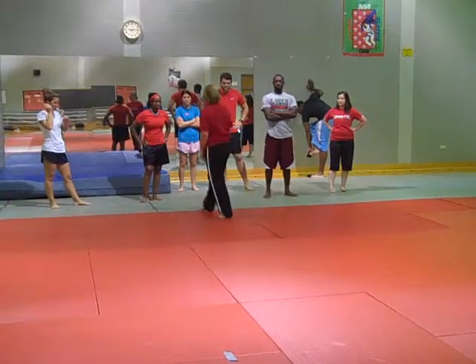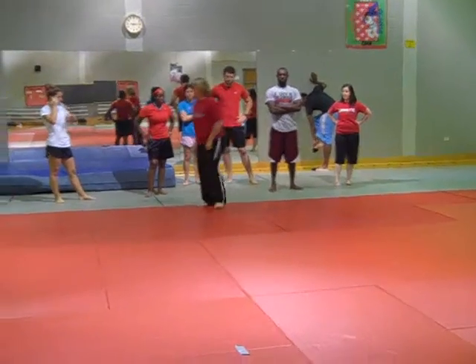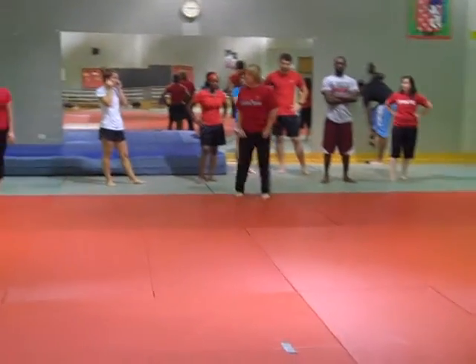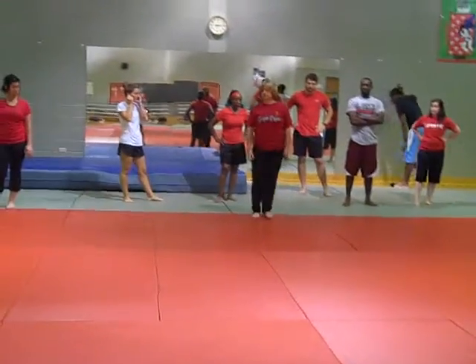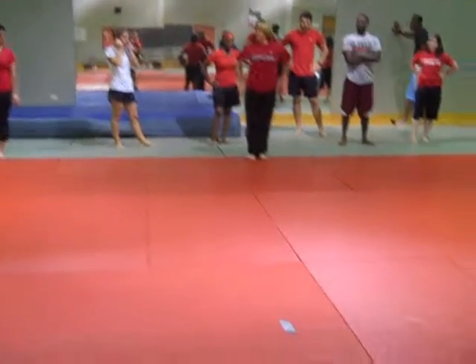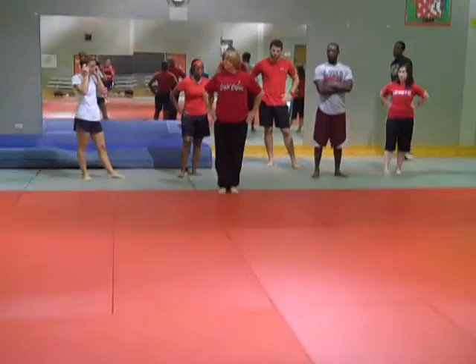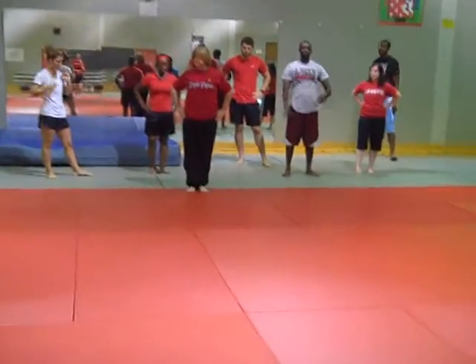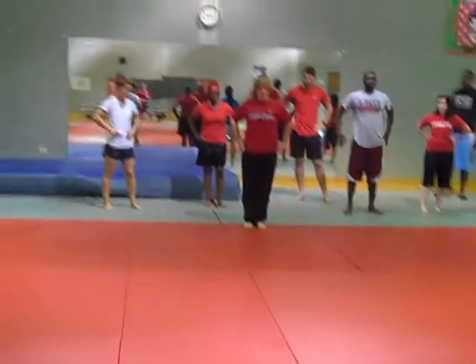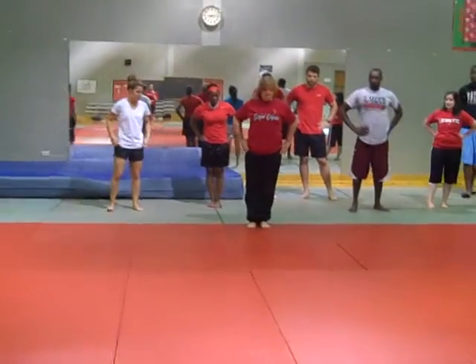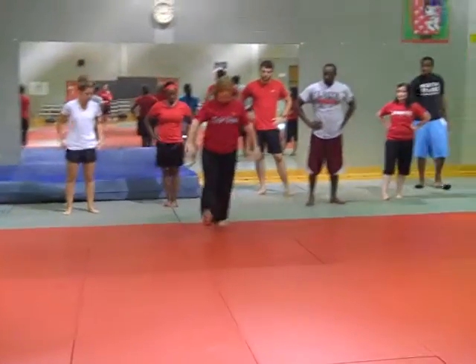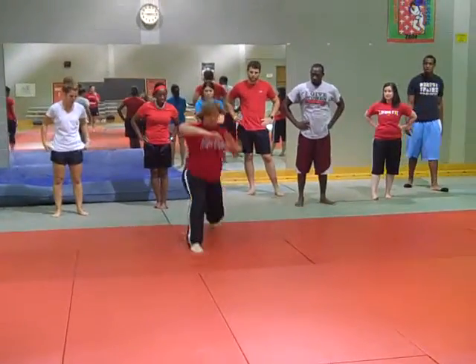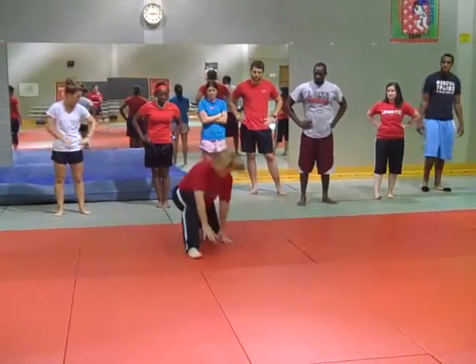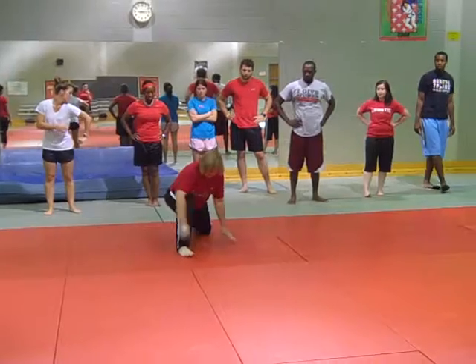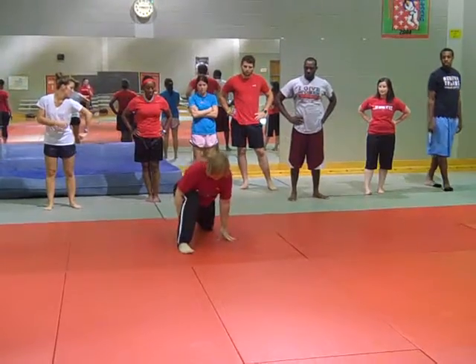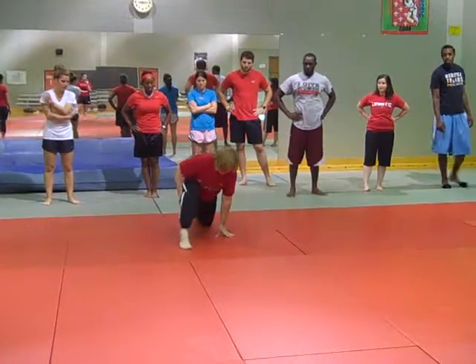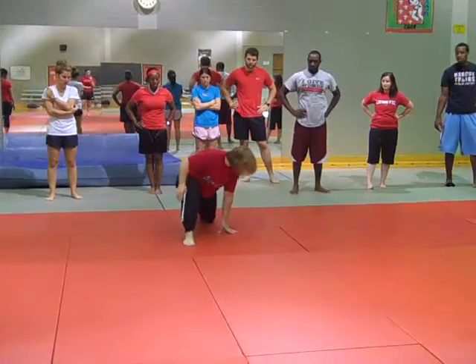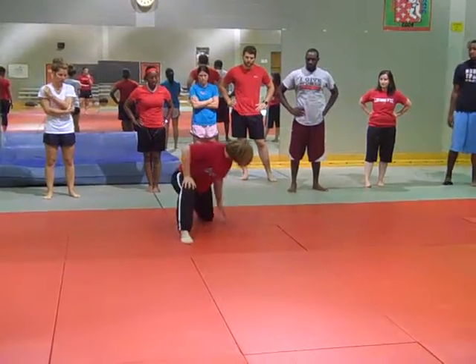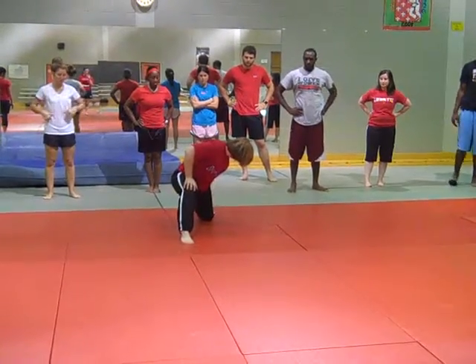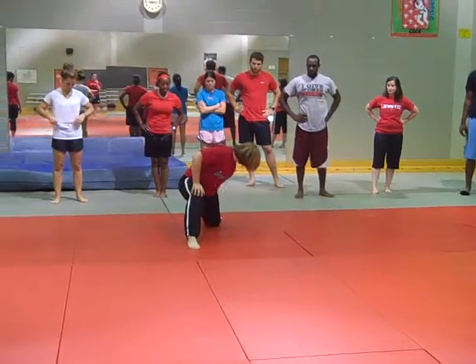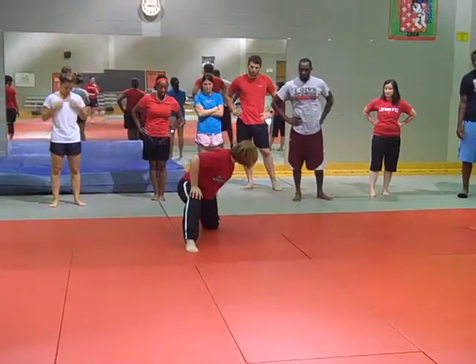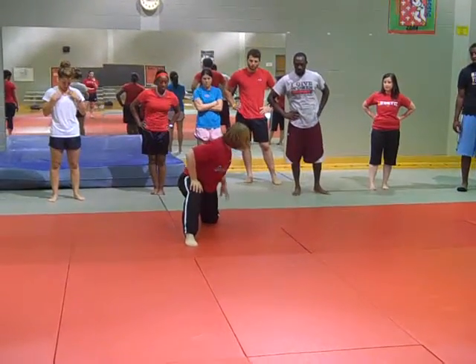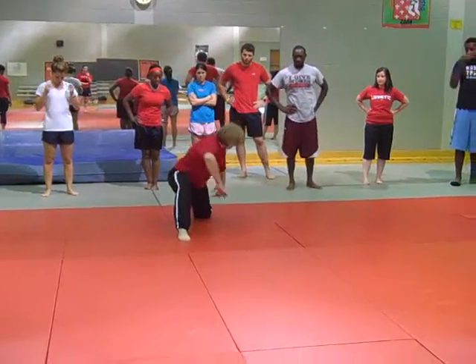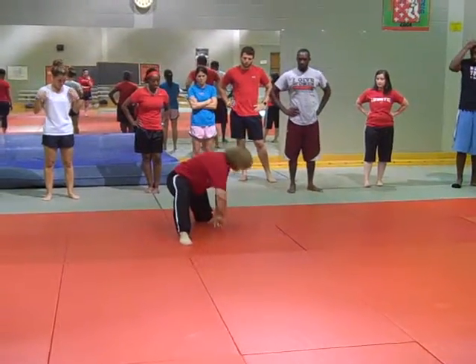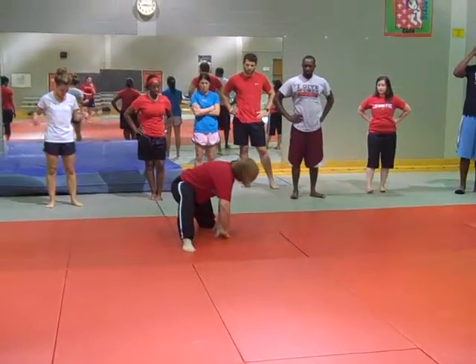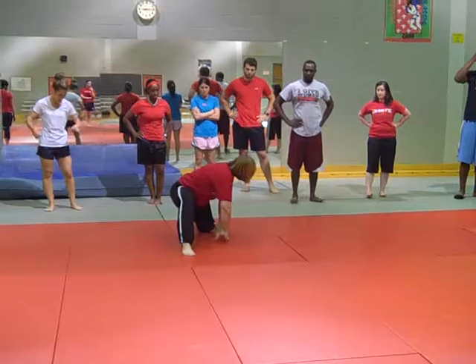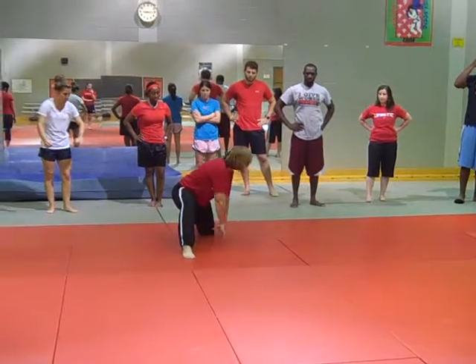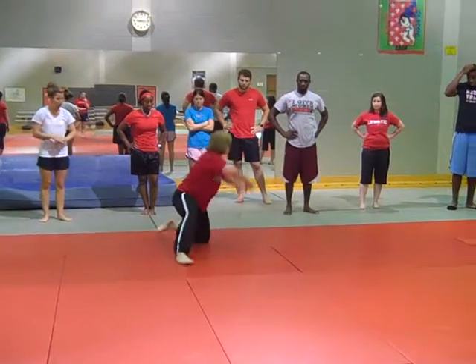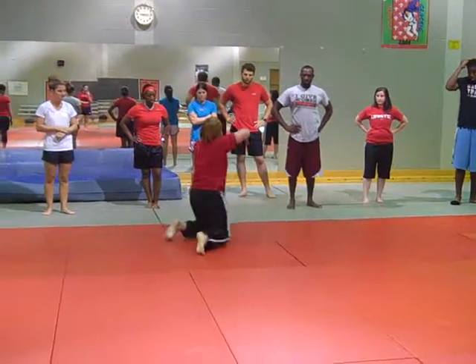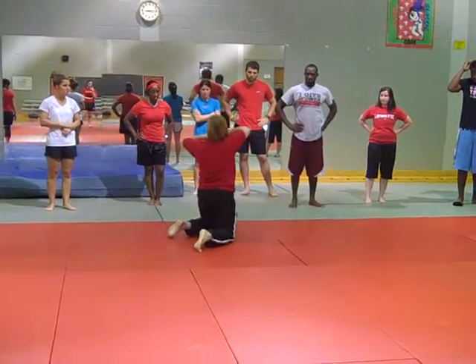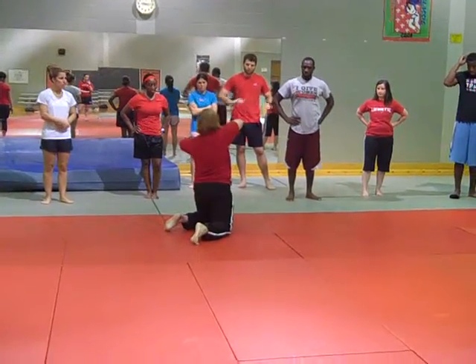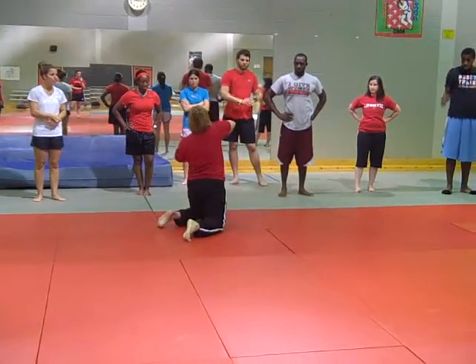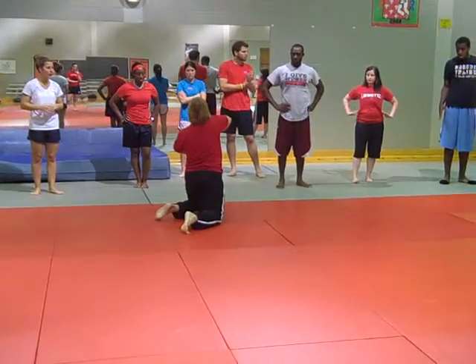So what you're going to do is stand up, and we're going to step and get right back into that position, and then put our hands on the floor. Palms down, arms back.